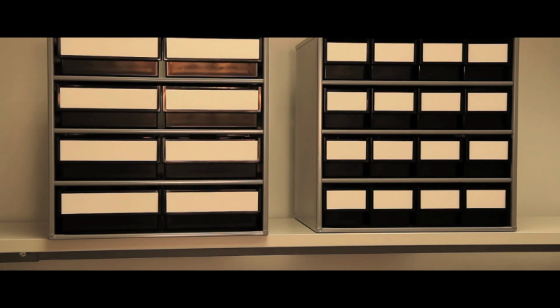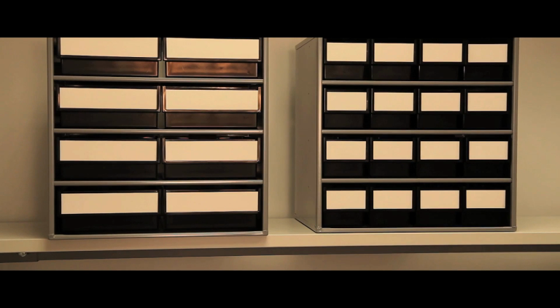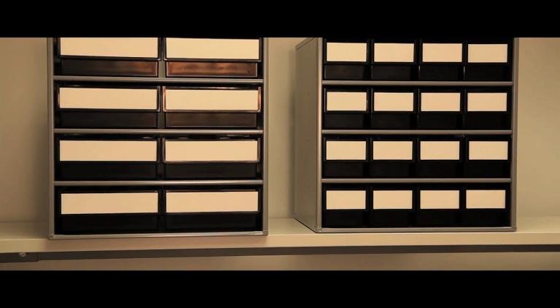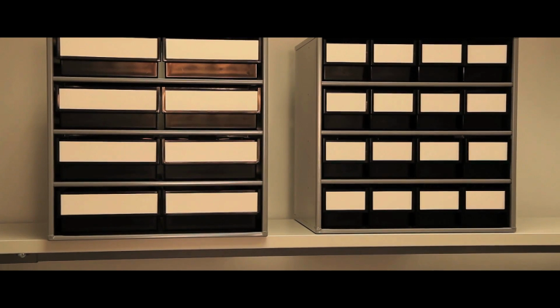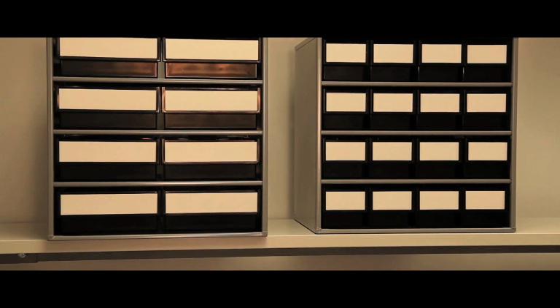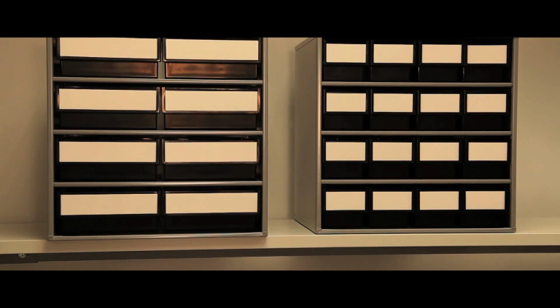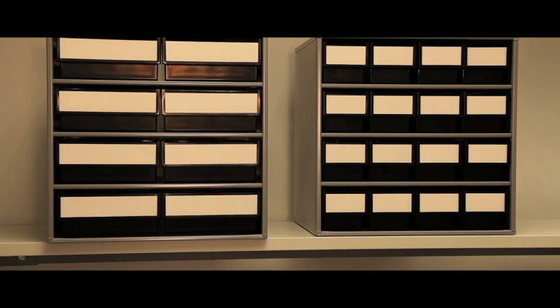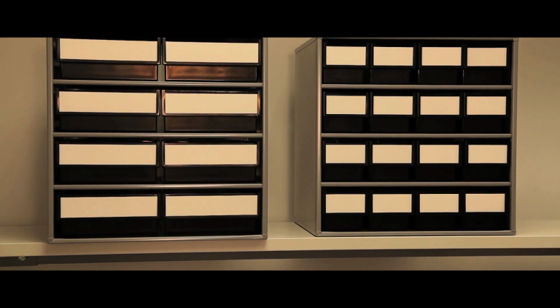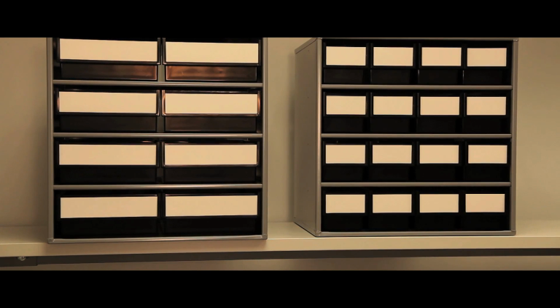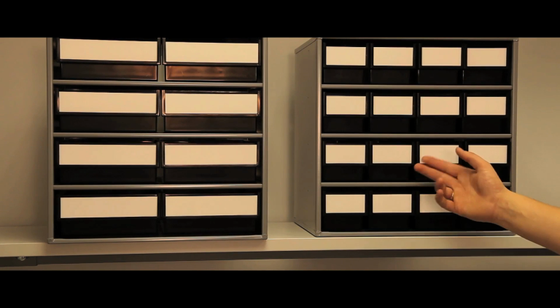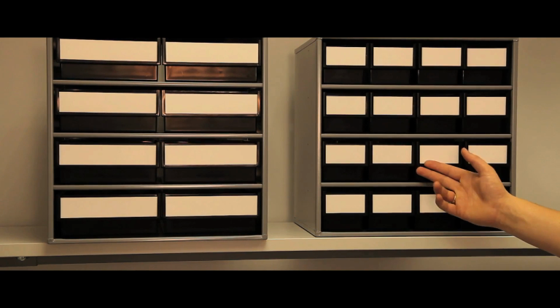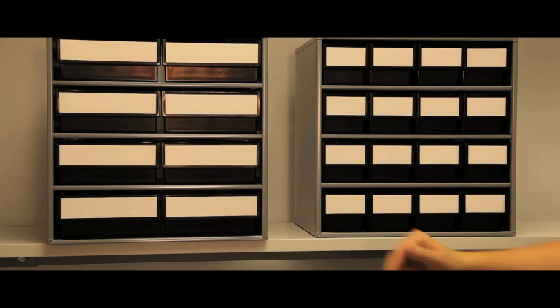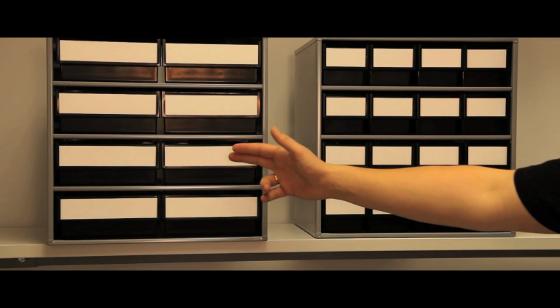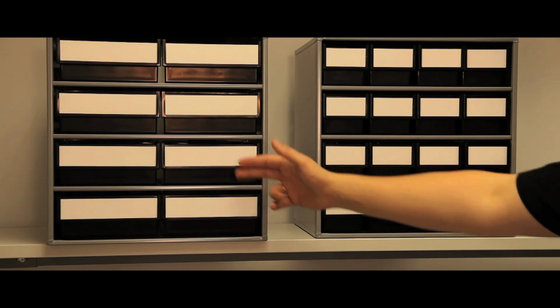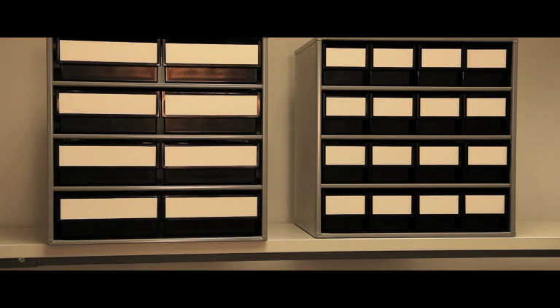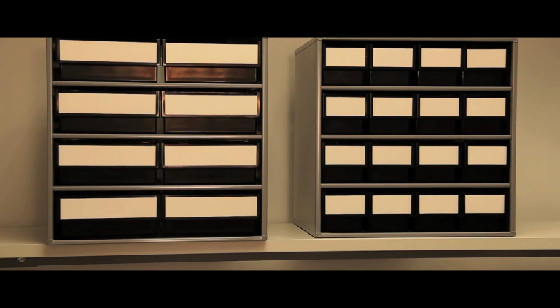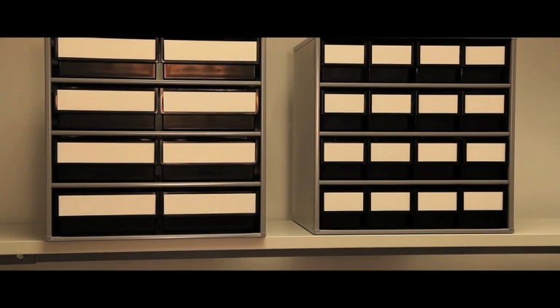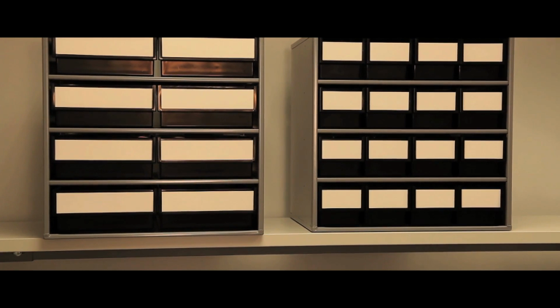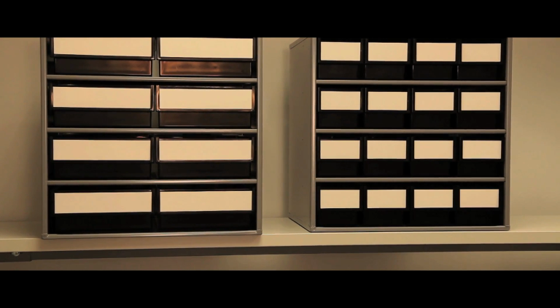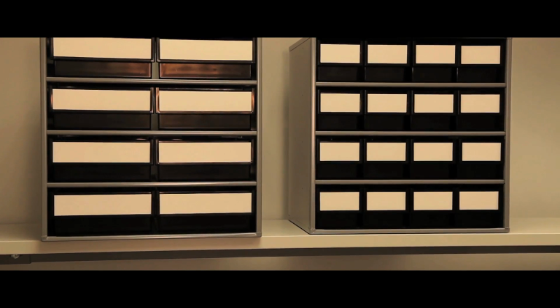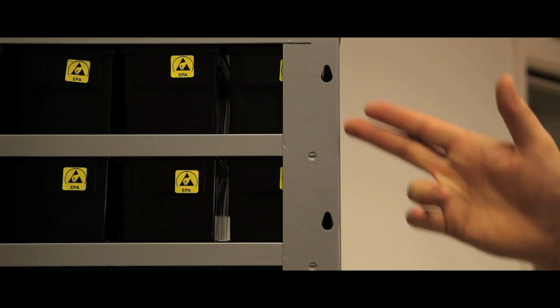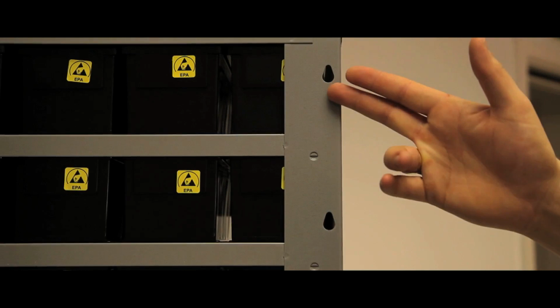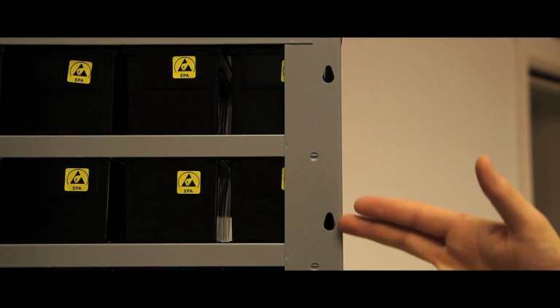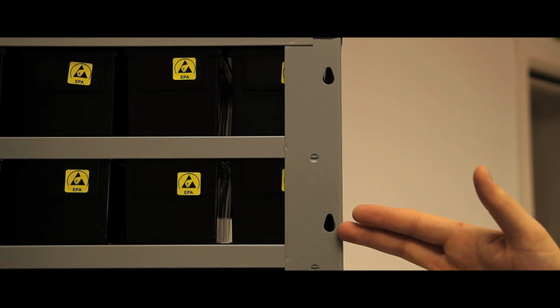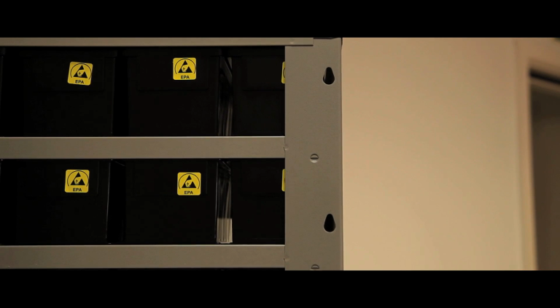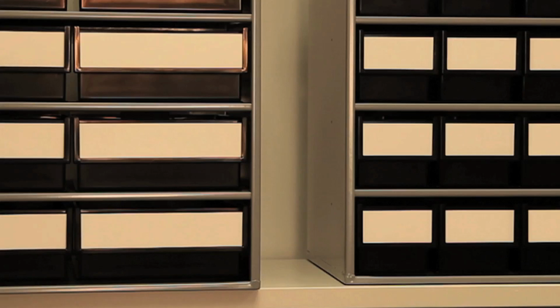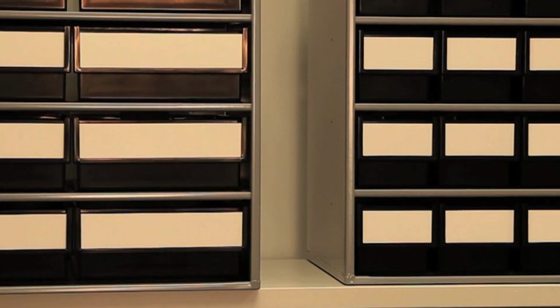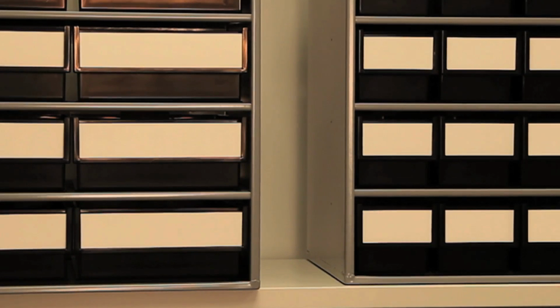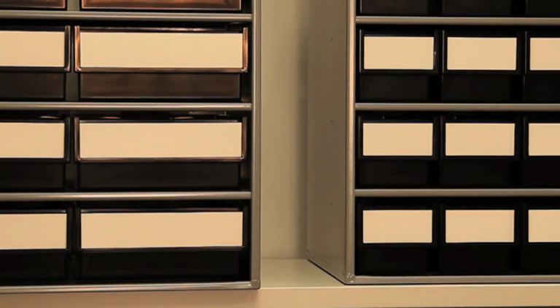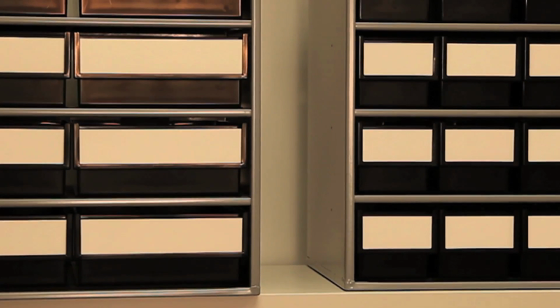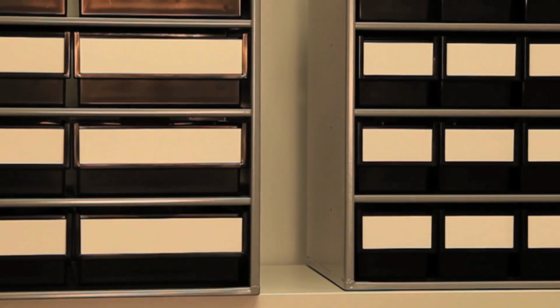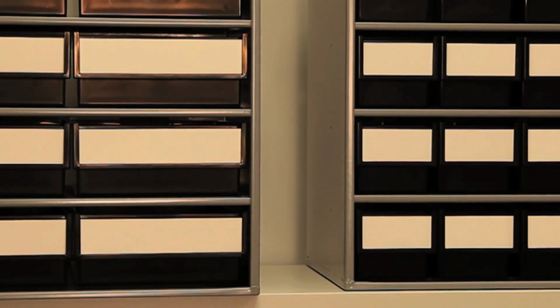The Series 300 has one frame size of 300mm depth, with 2 drawer sizes producing 16 and 8 drawer versions. It can be wall hung, stood on the worktop or mounted on space saving turntables.